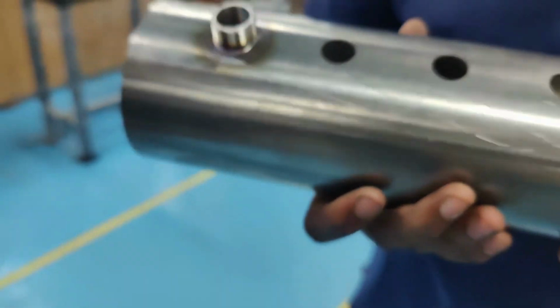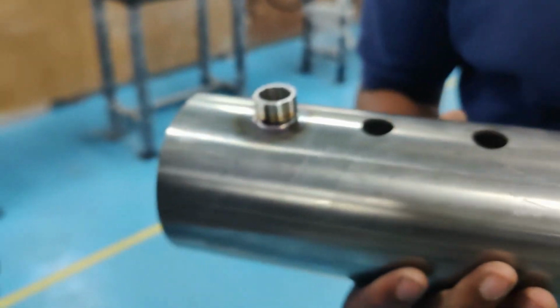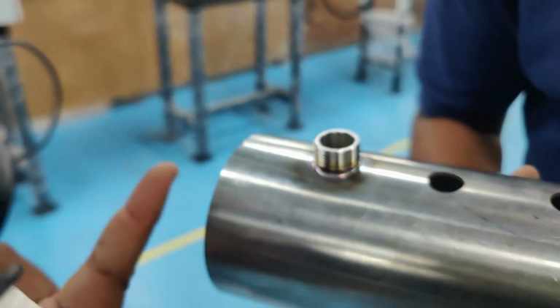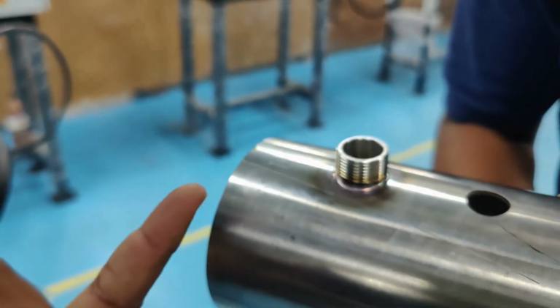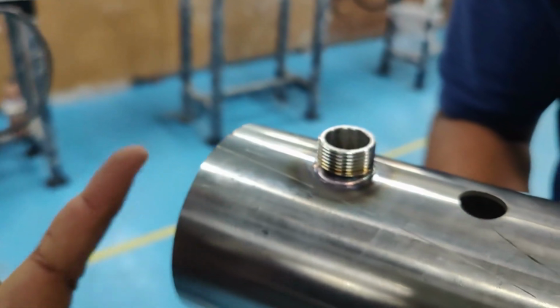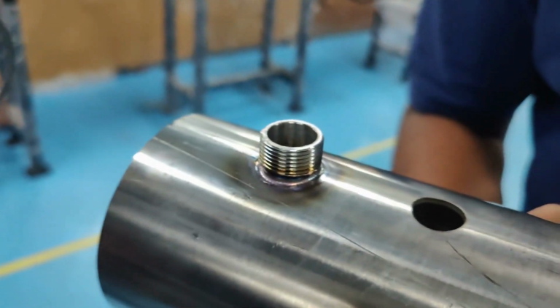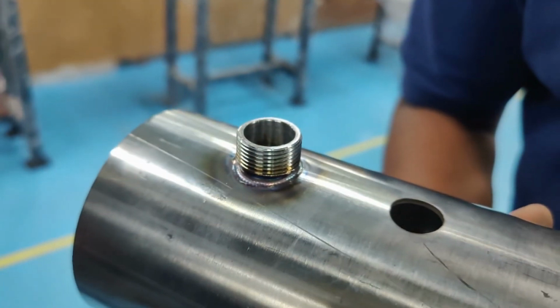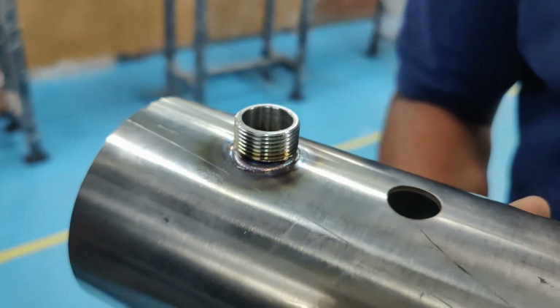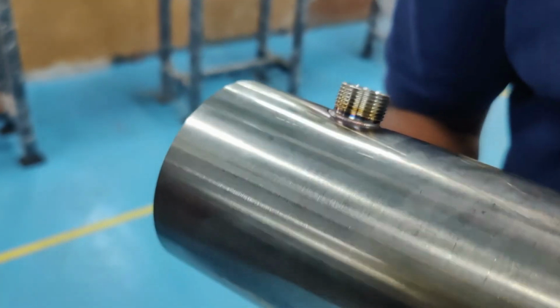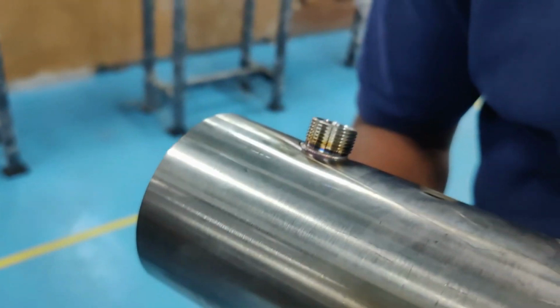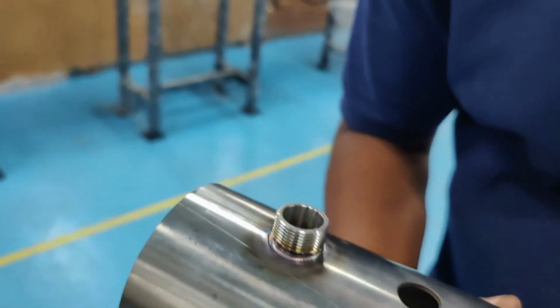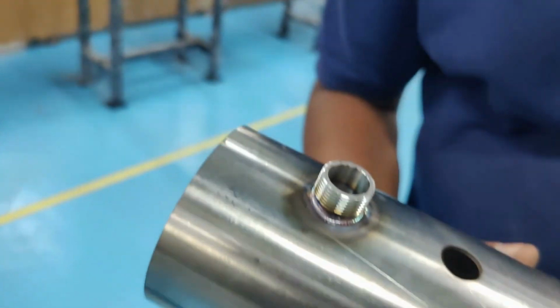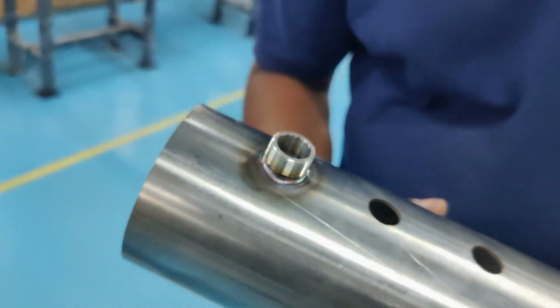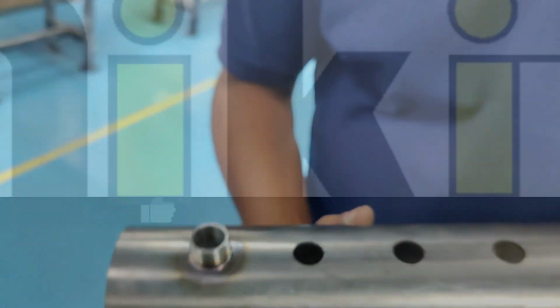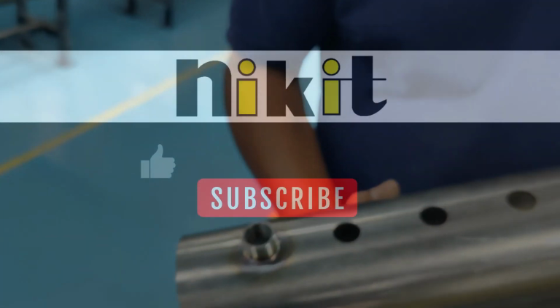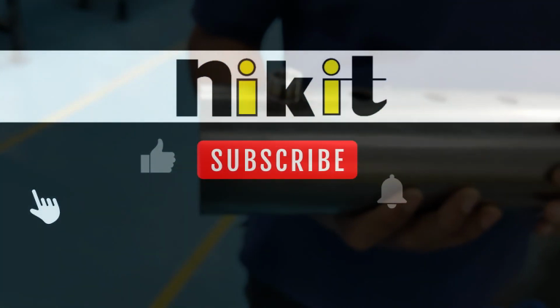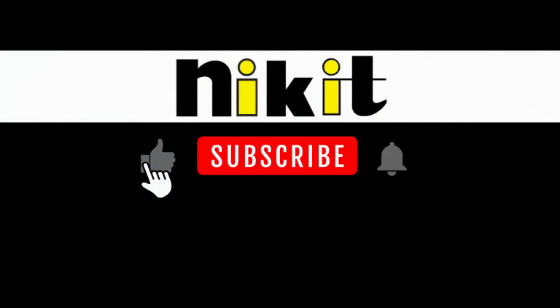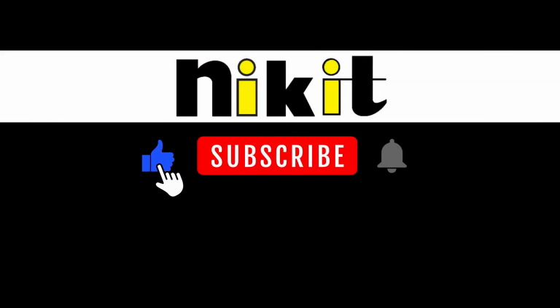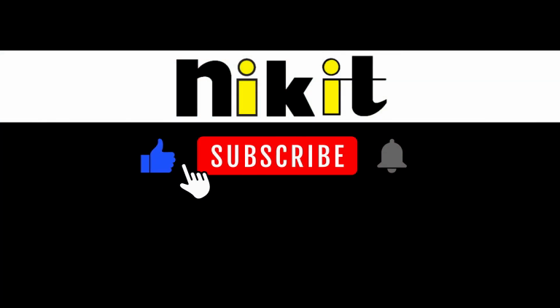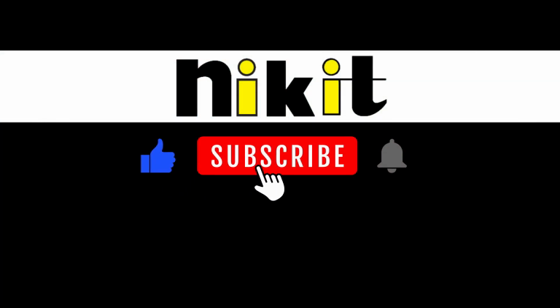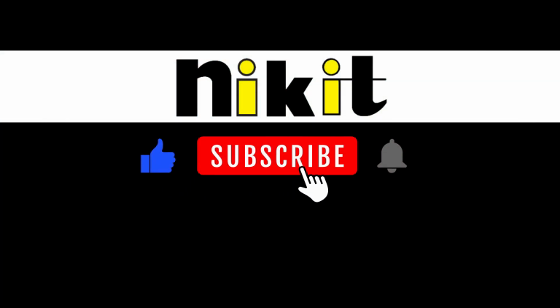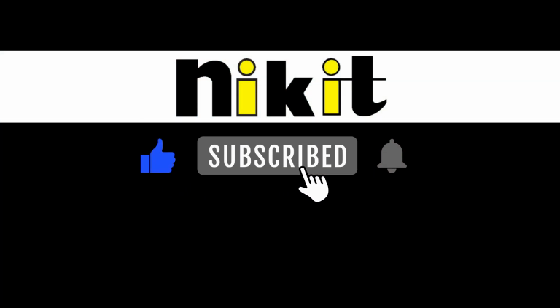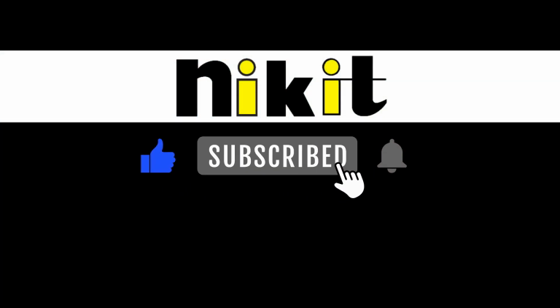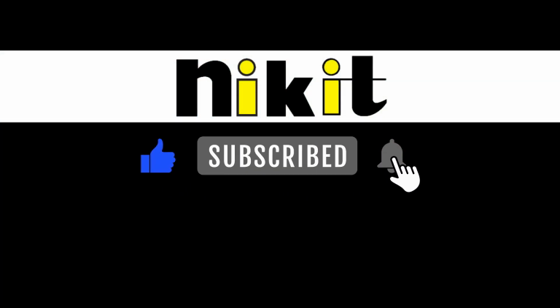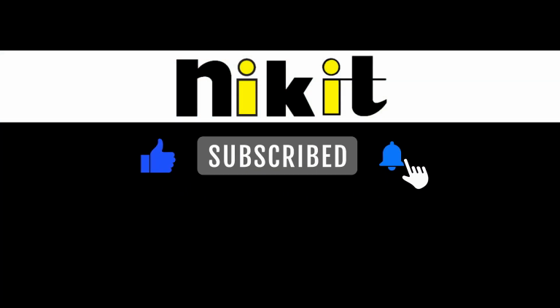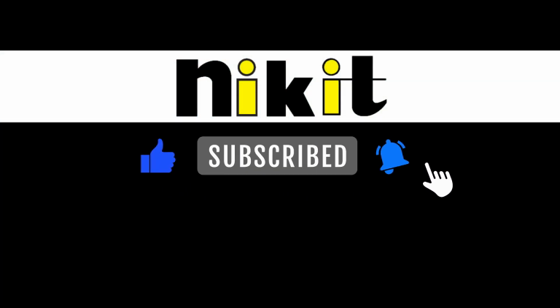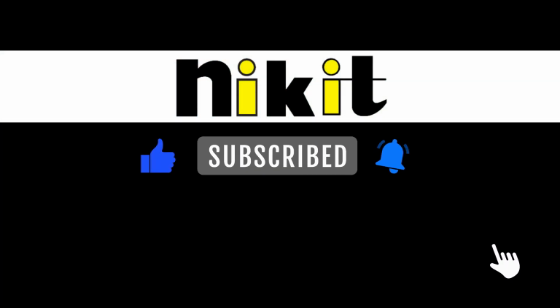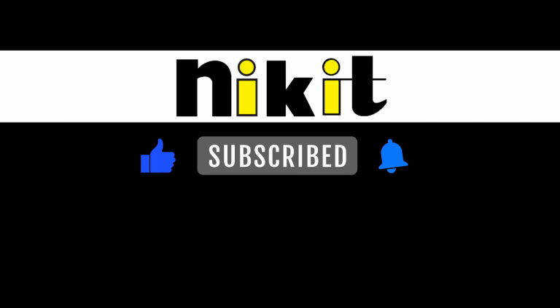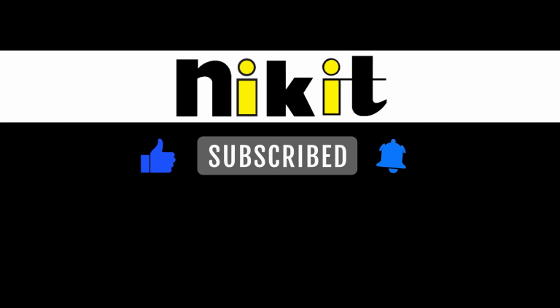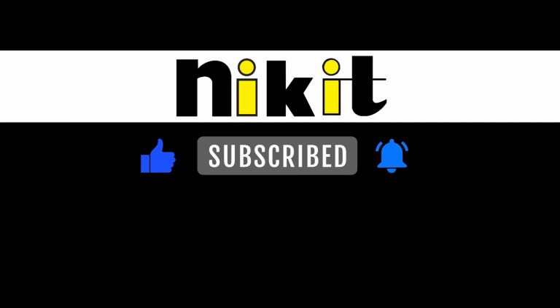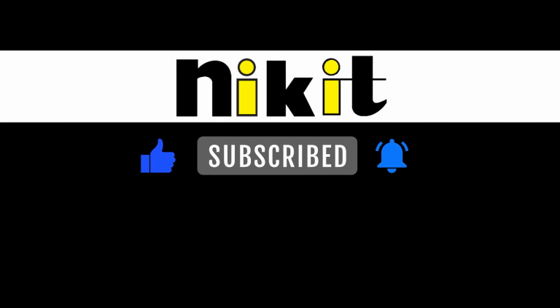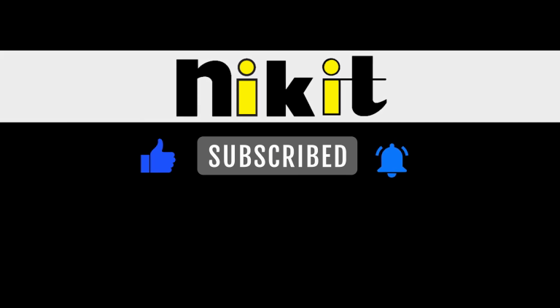So what are you waiting for? Hit that subscribe button, join our community, and let's embark on this incredible robotic welding automation journey together. Subscribe now and hit the bell icon.